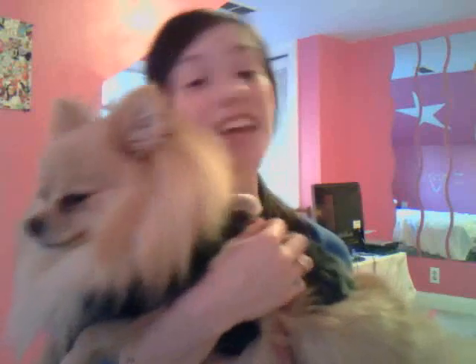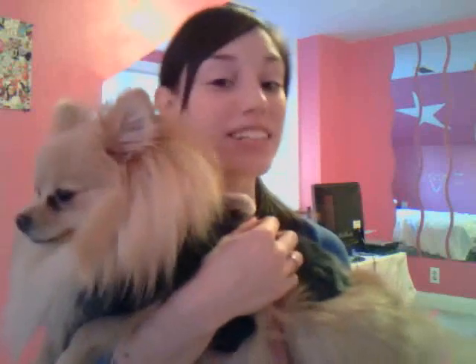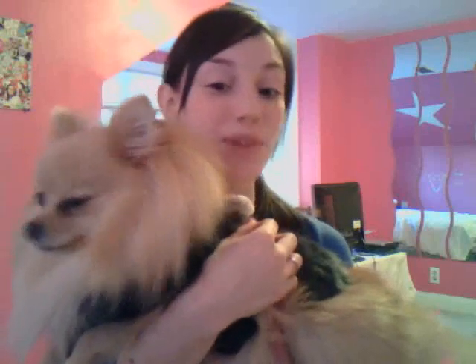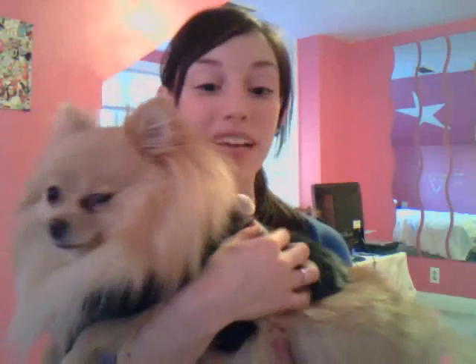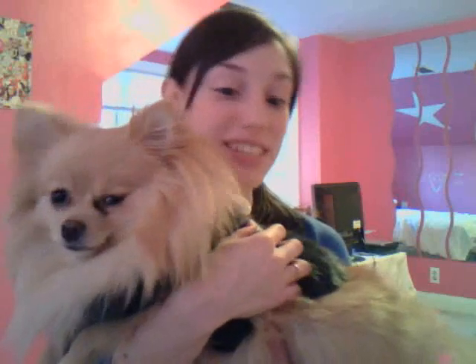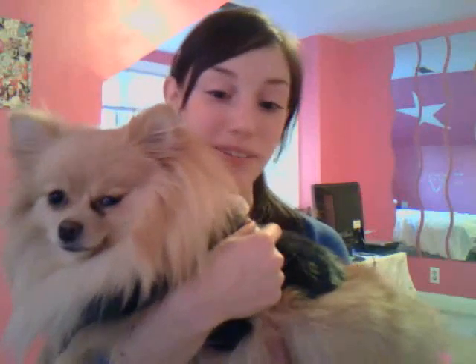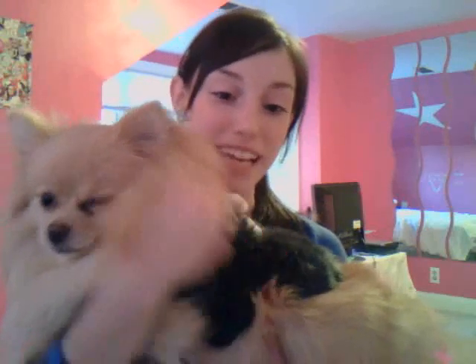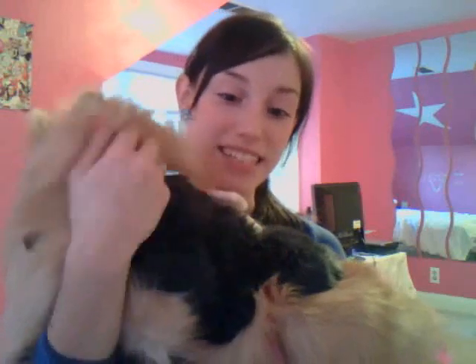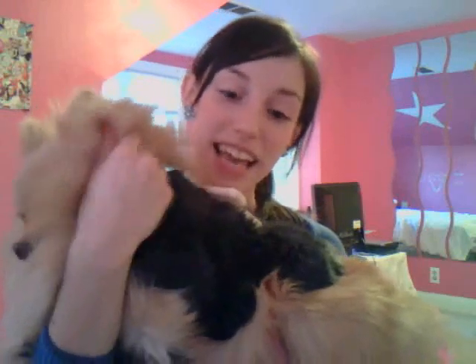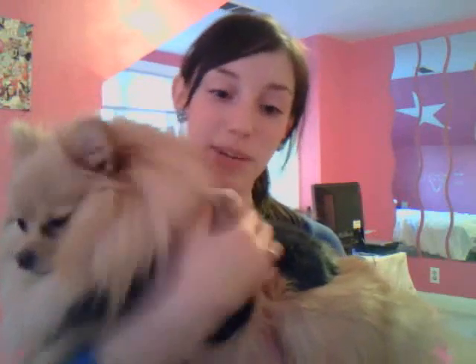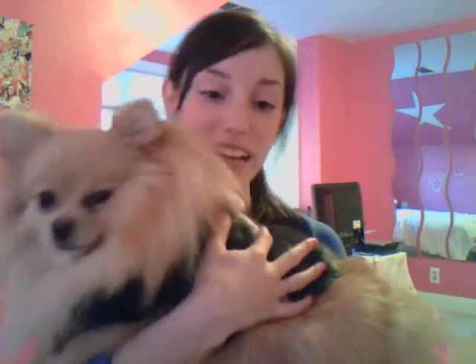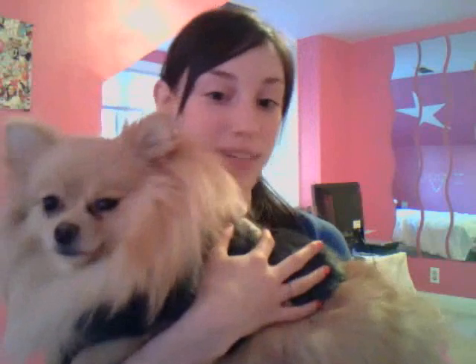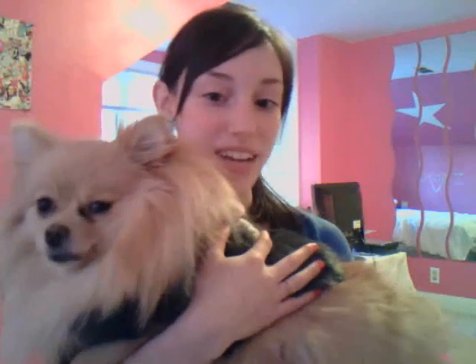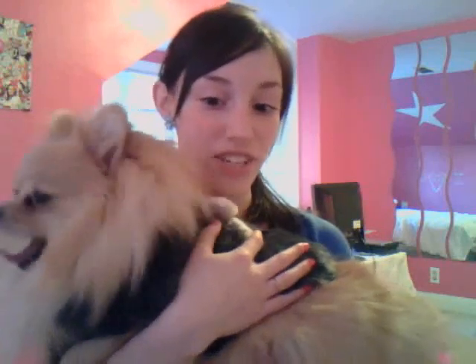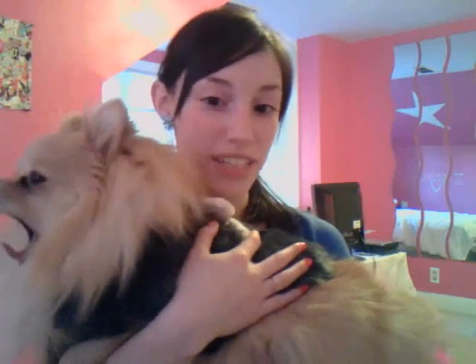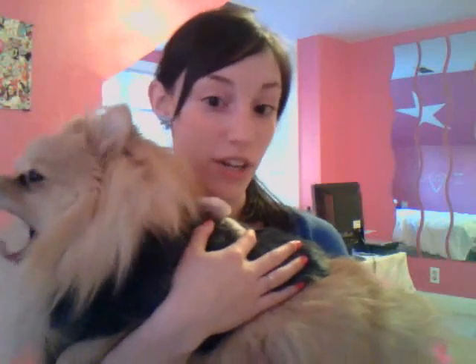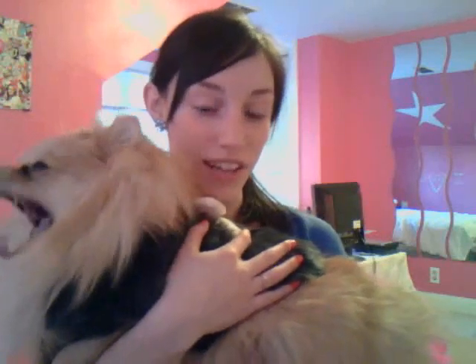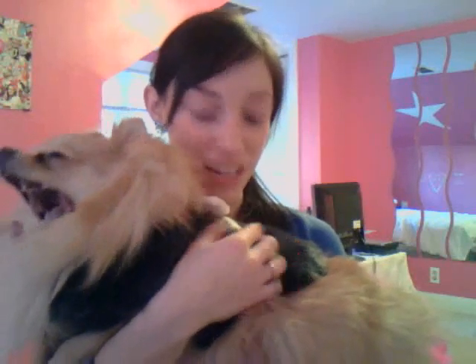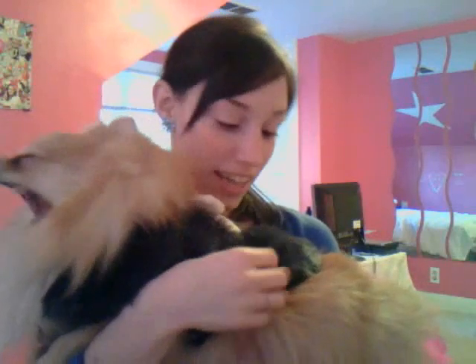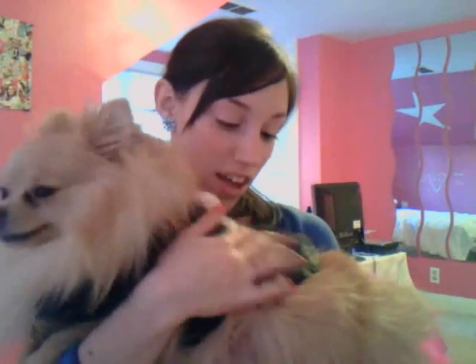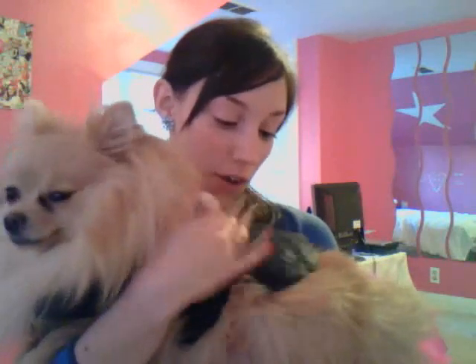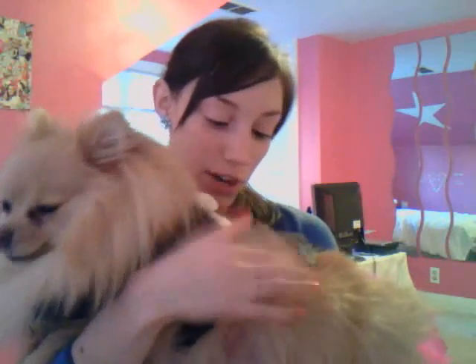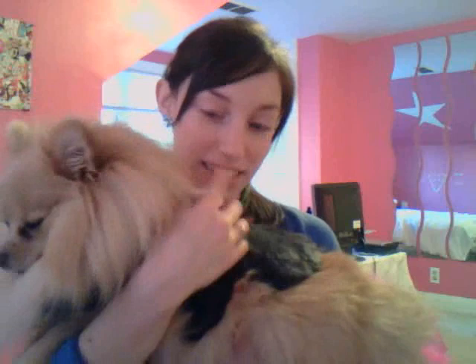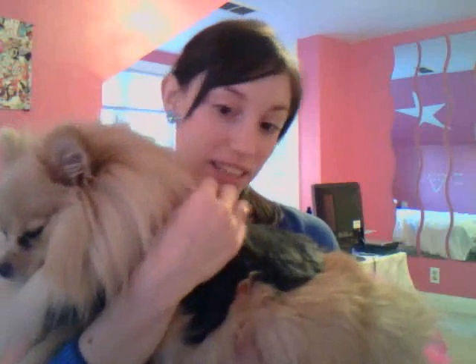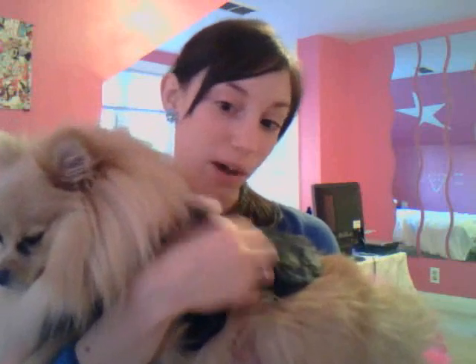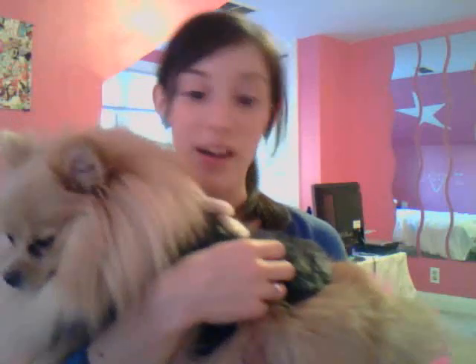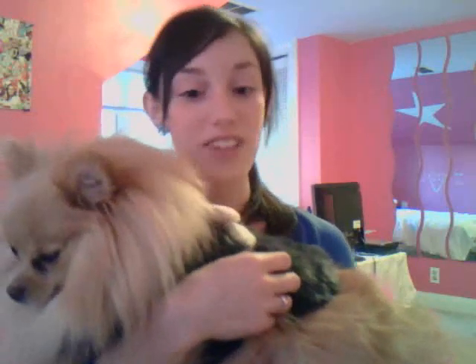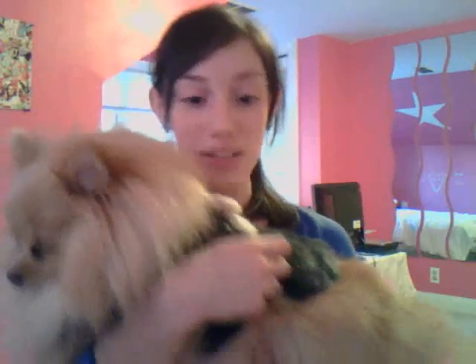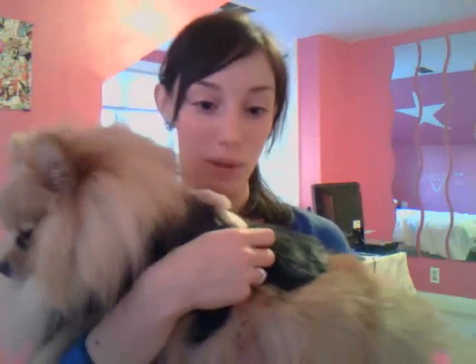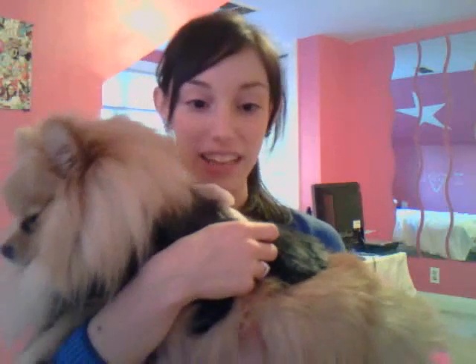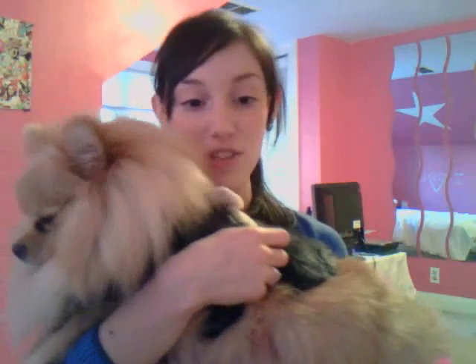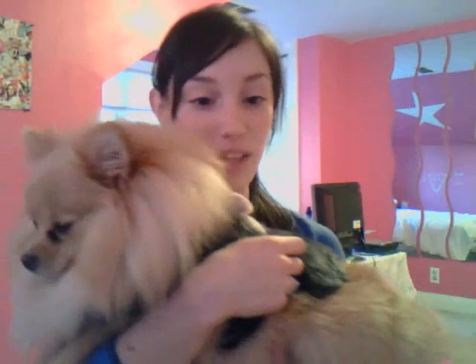It looks adorable. I think it's so cute, and it's one of the nicer ones. It's not just a Juicy hoodie for dogs — it's actually faux fur and has a little bow. I just think it's adorable and she looks really cute.